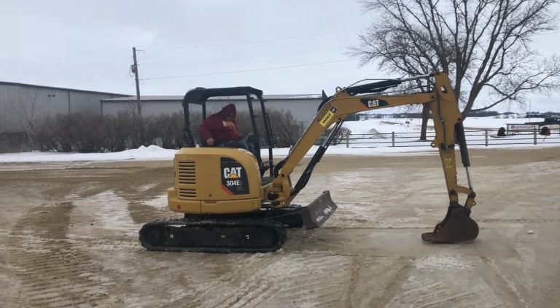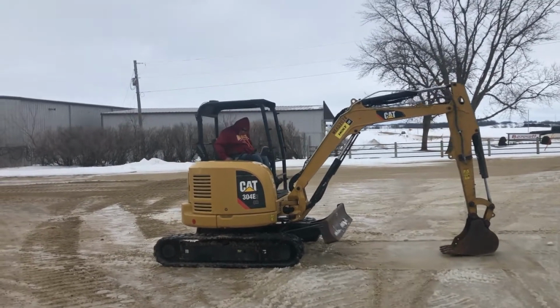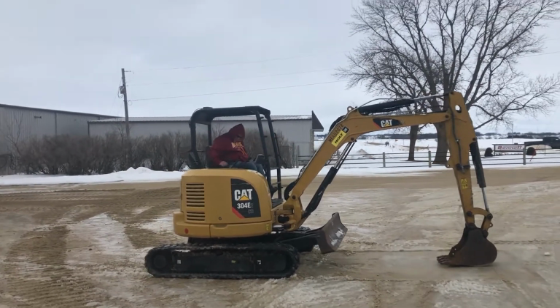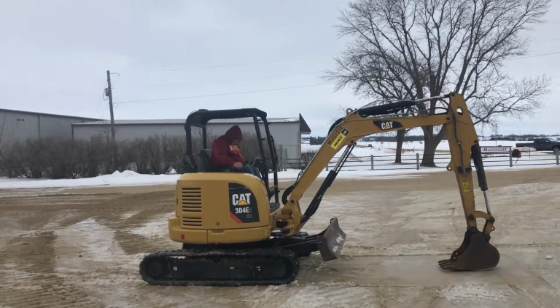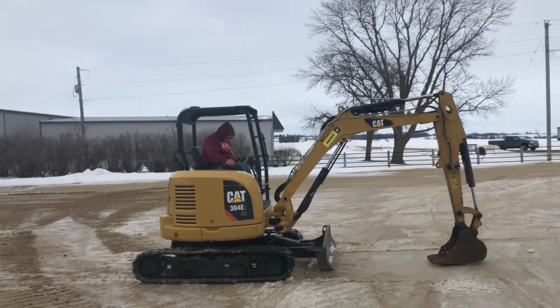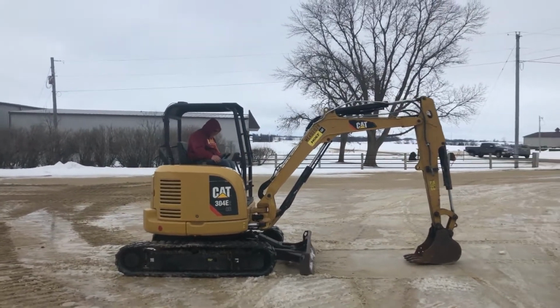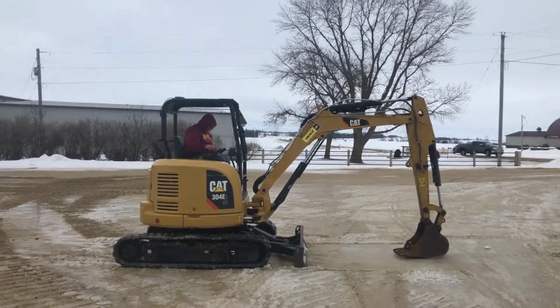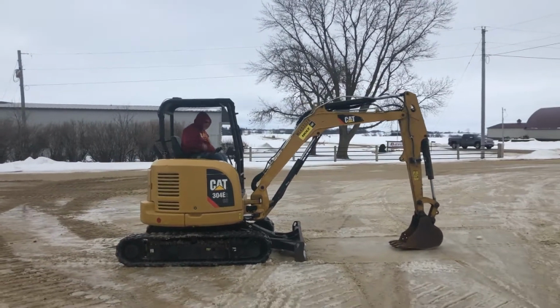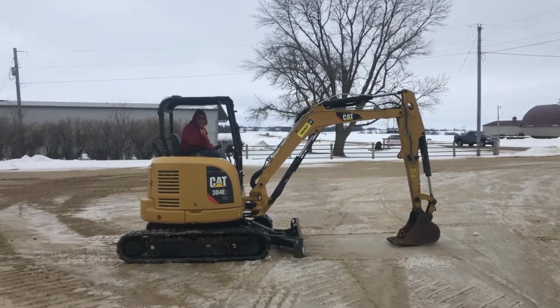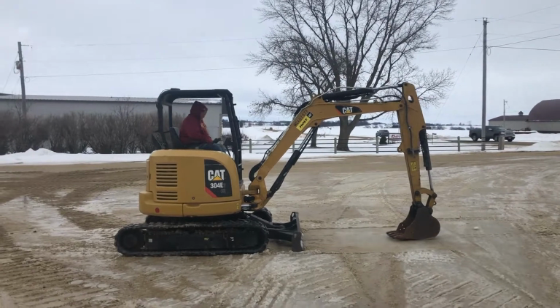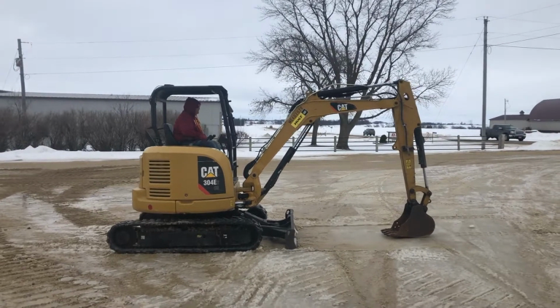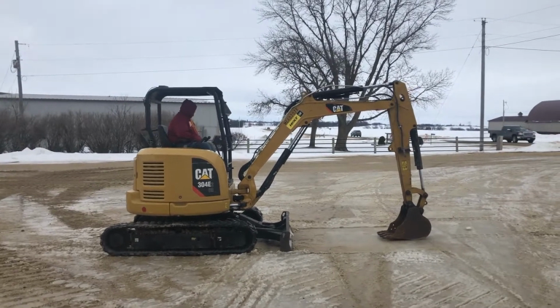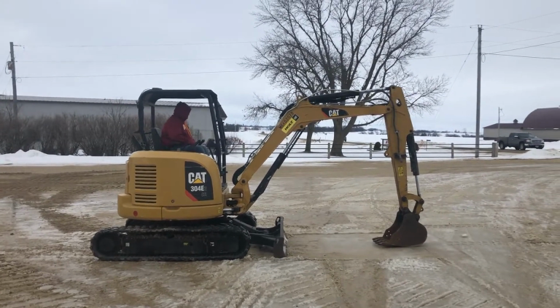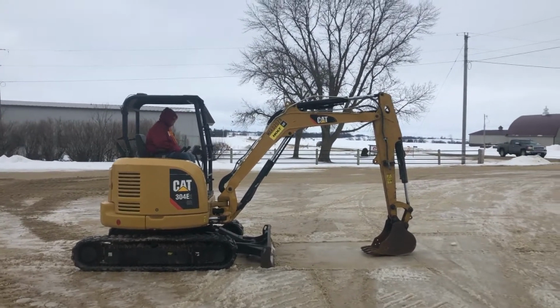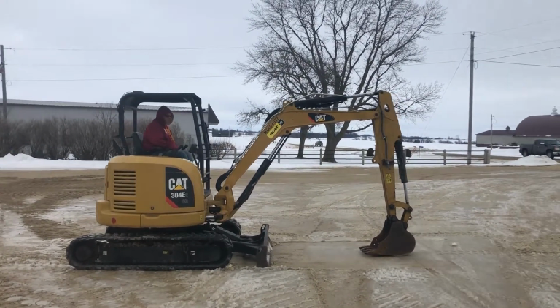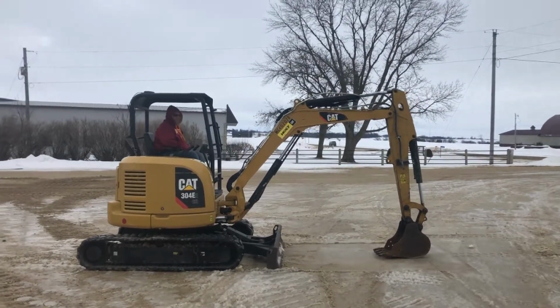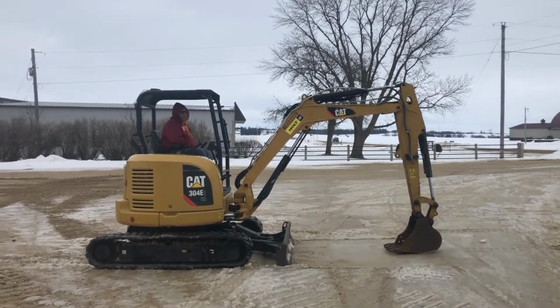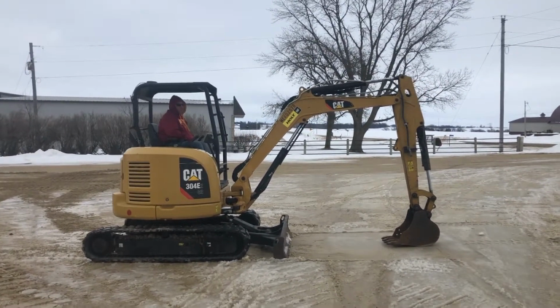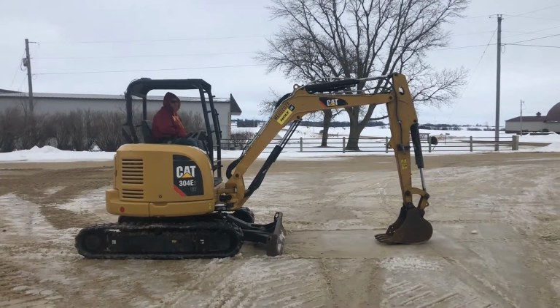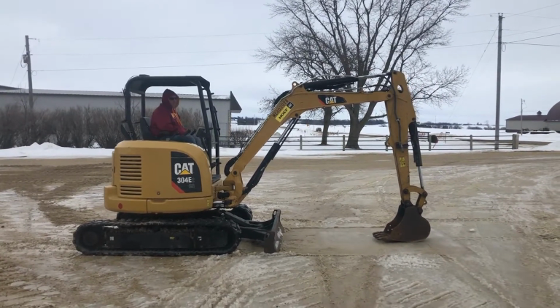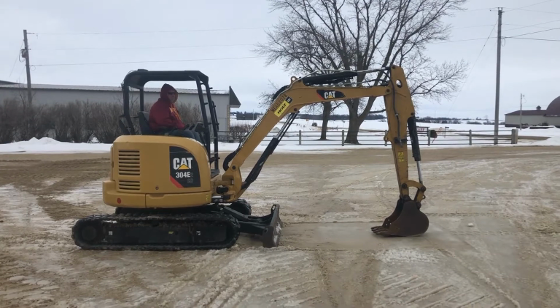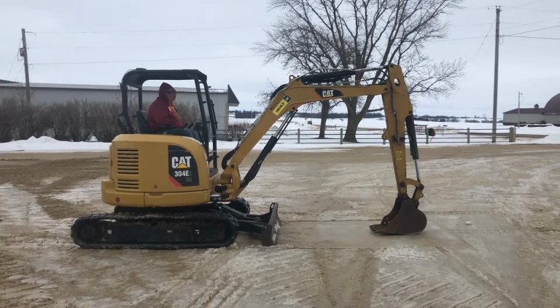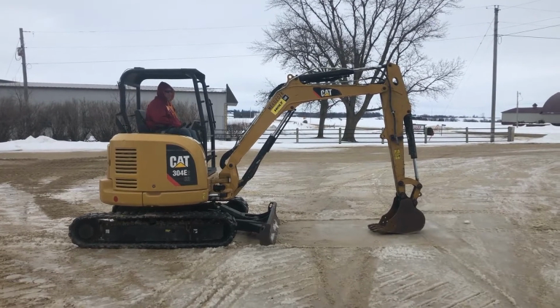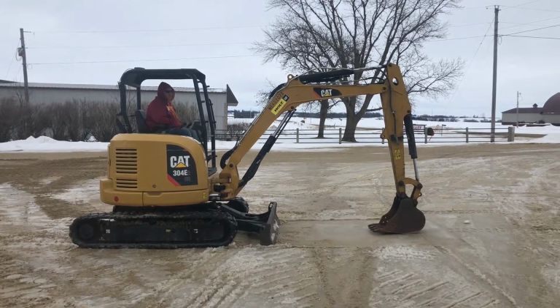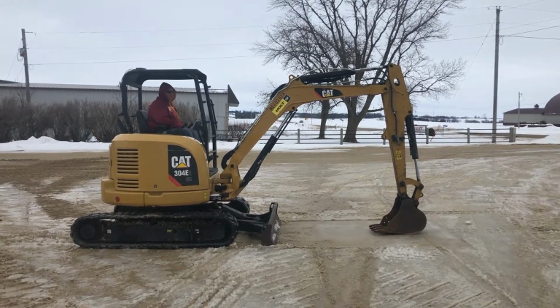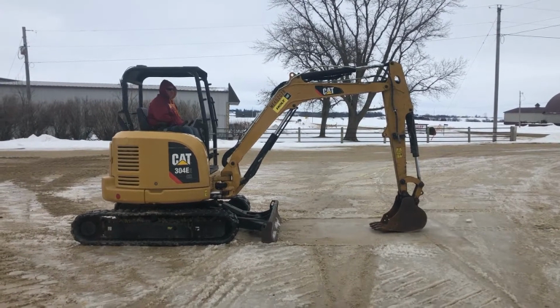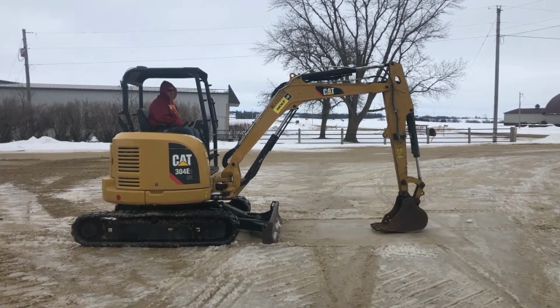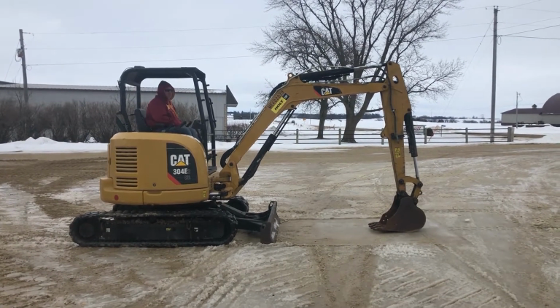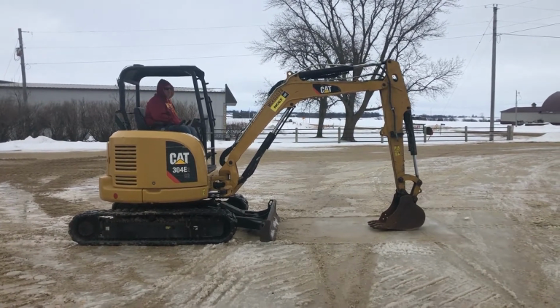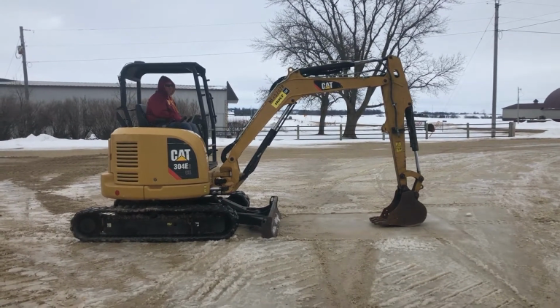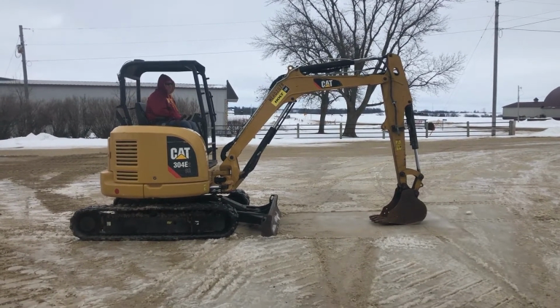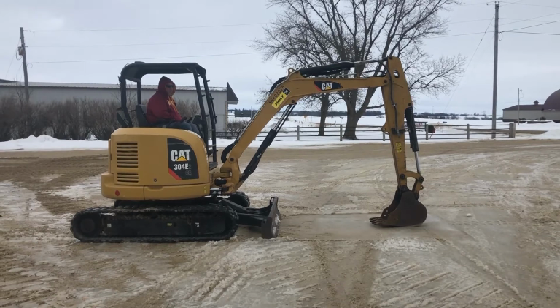There's the demo, guys, on the Cat 304 E2 CR — nice little mini excavator with just under 1900 hours. Low-hour machine, nice running, clean, straight unit. Good luck with auction time.